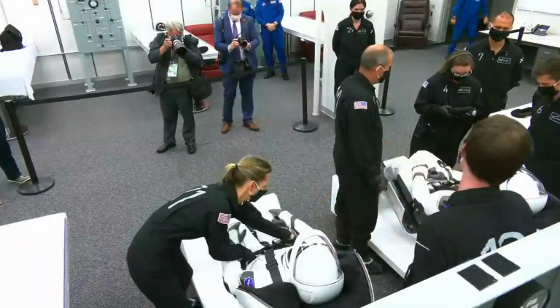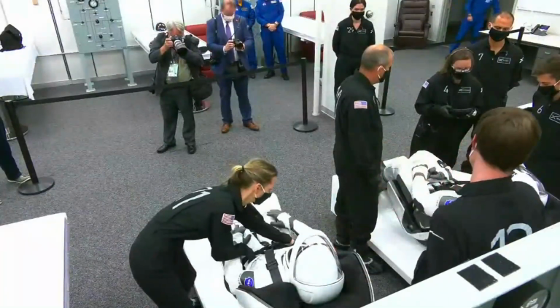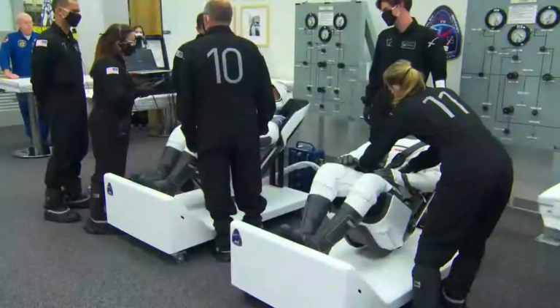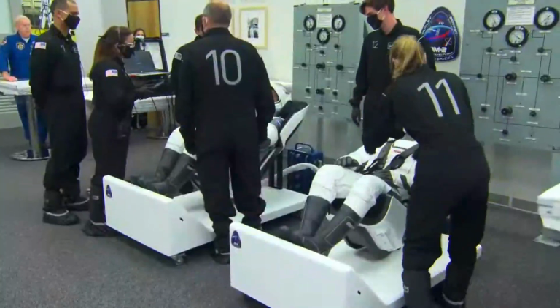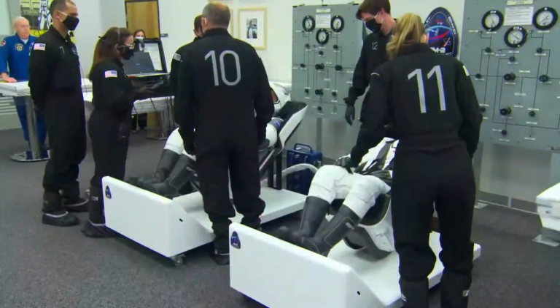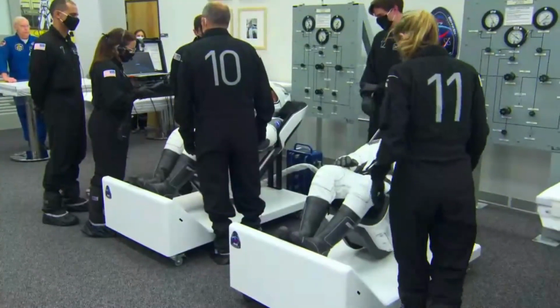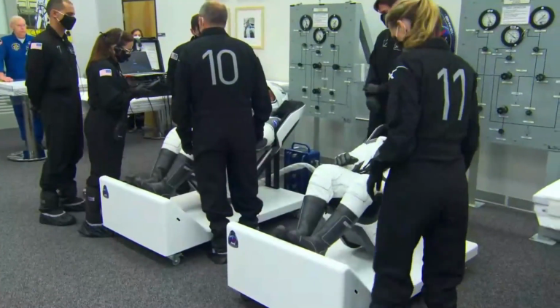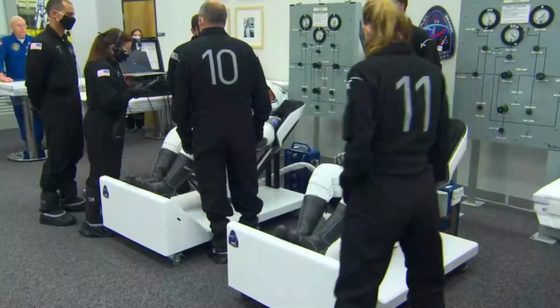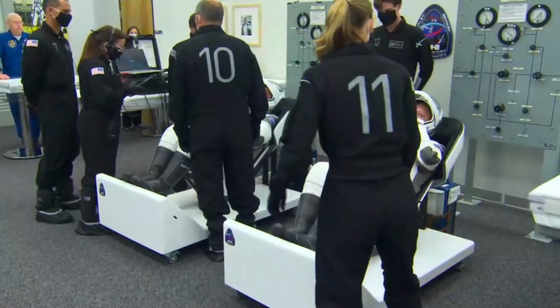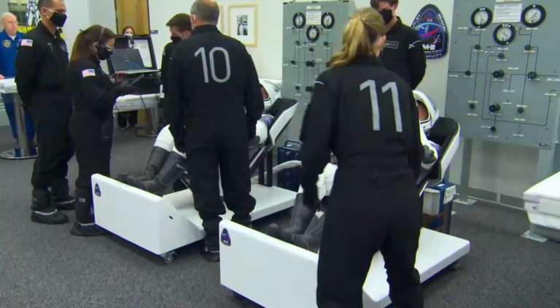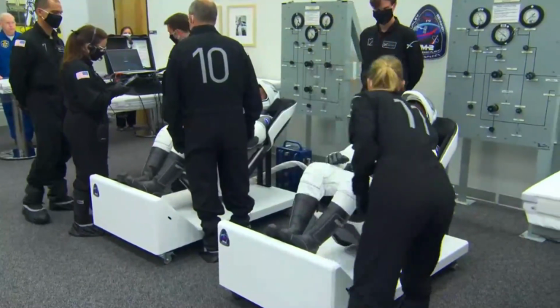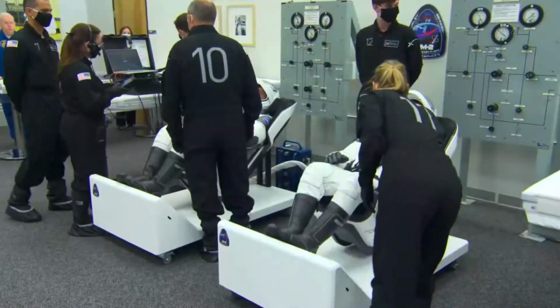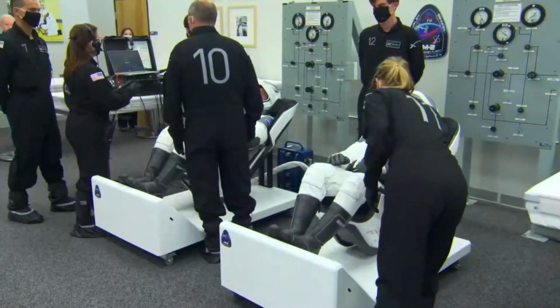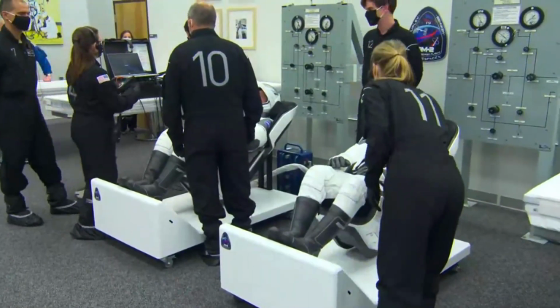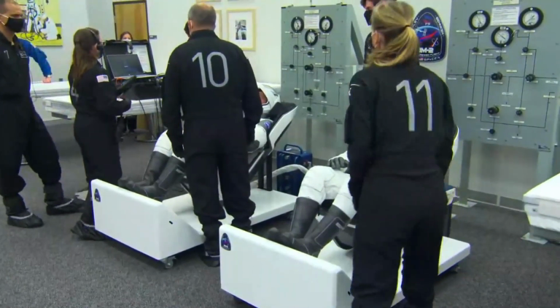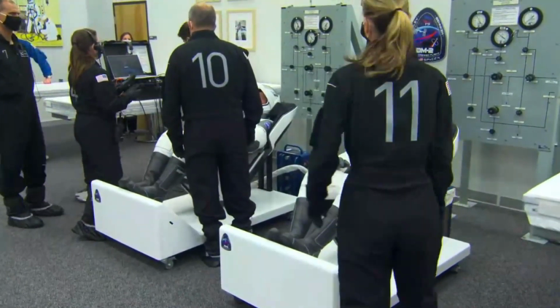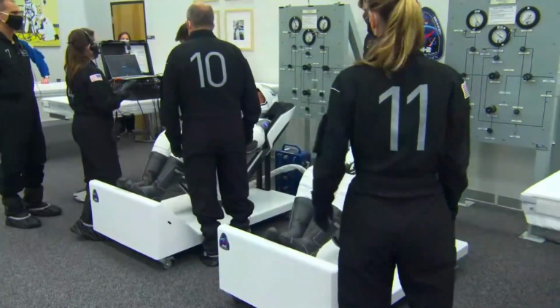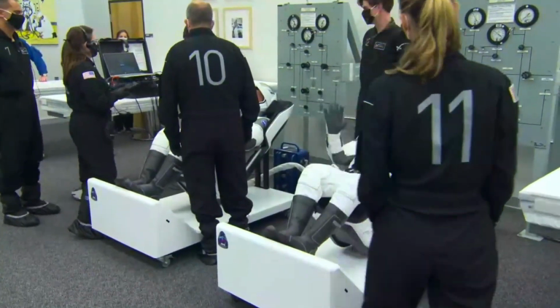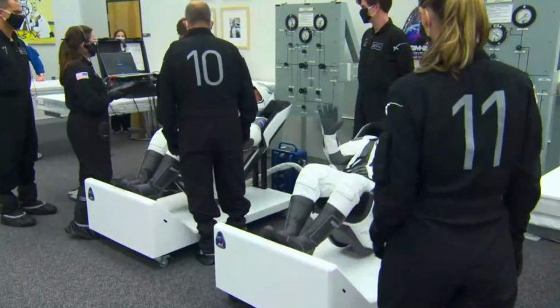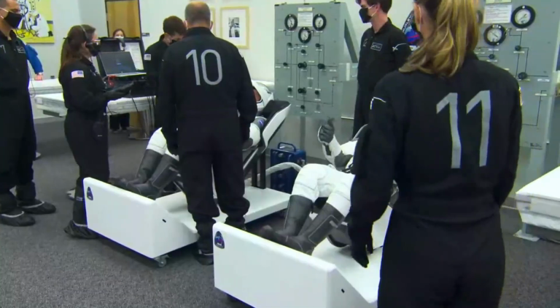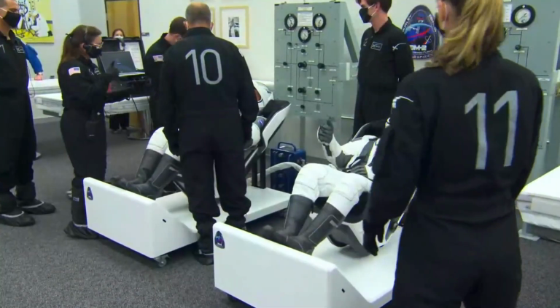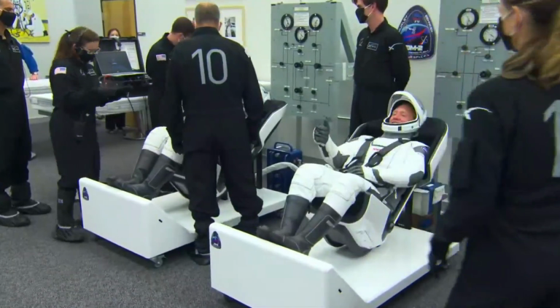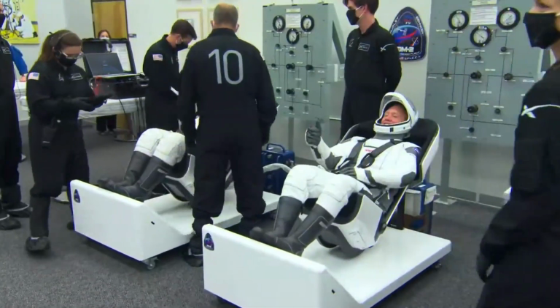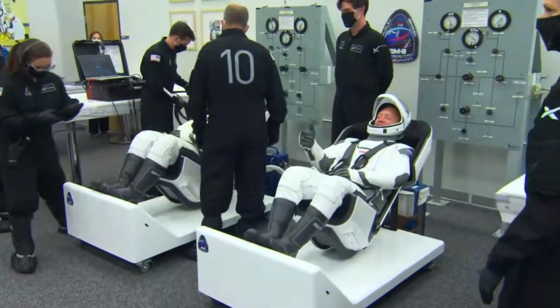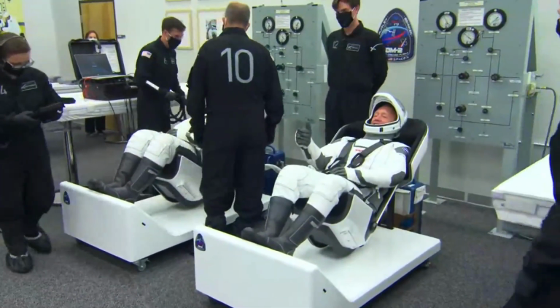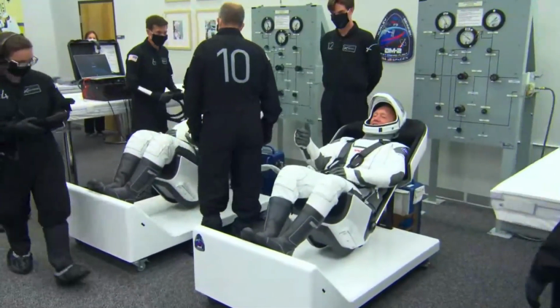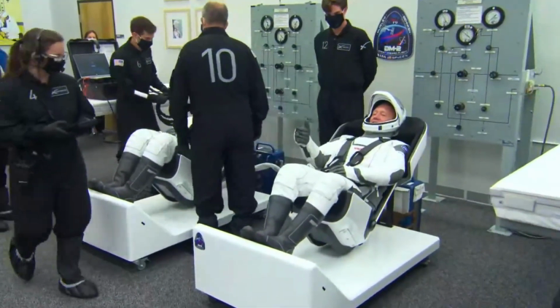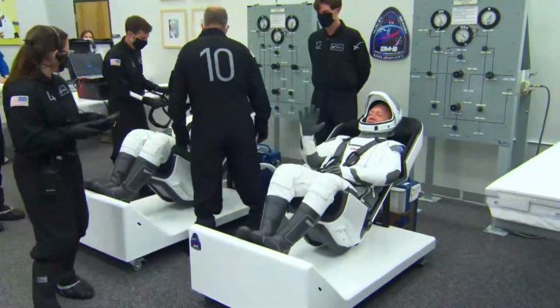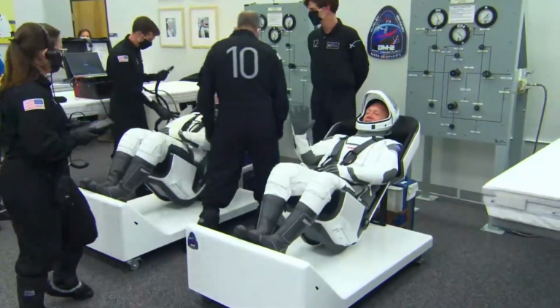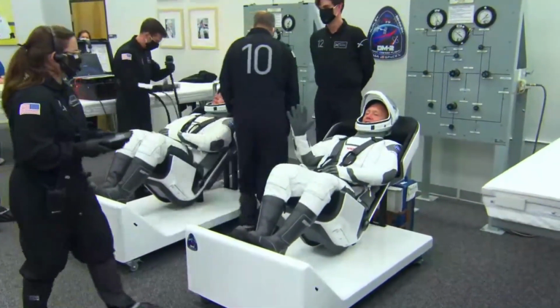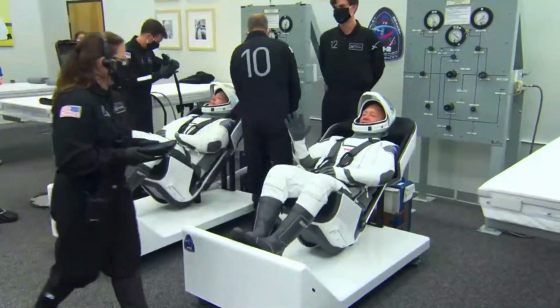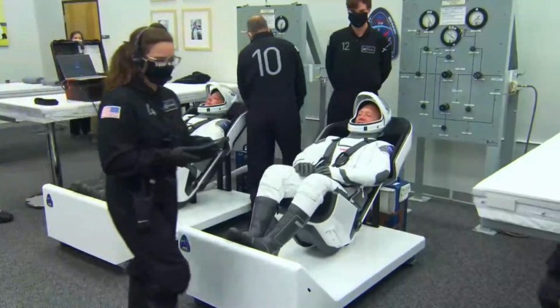This room was first used for the first Apollo mission, Apollo 7, where they suited up in 1968, and there they are giving a thumbs up. That looks like Doug giving a thumbs up there.